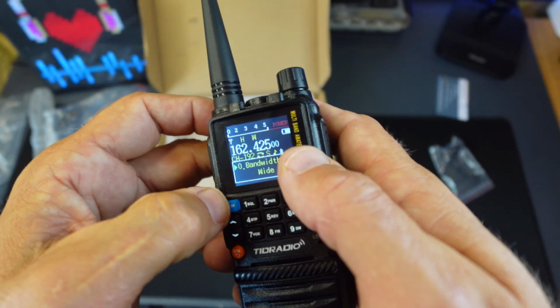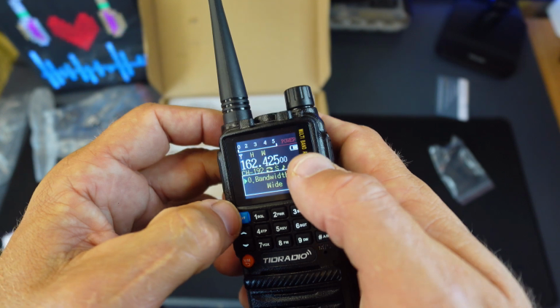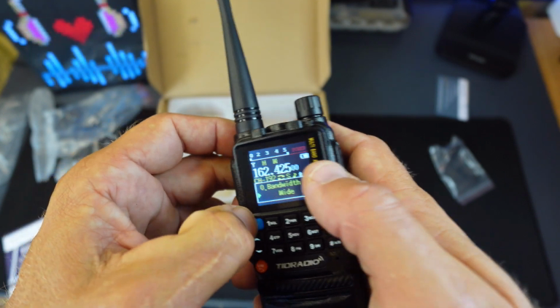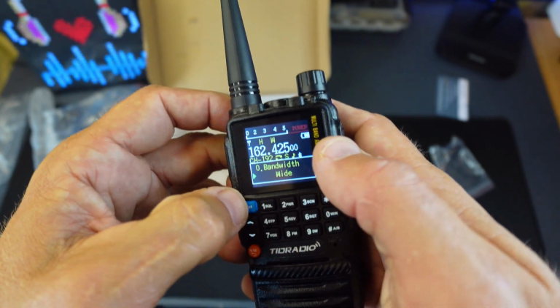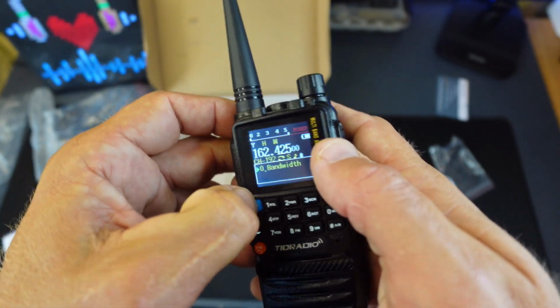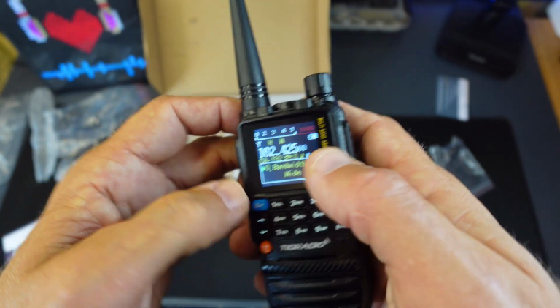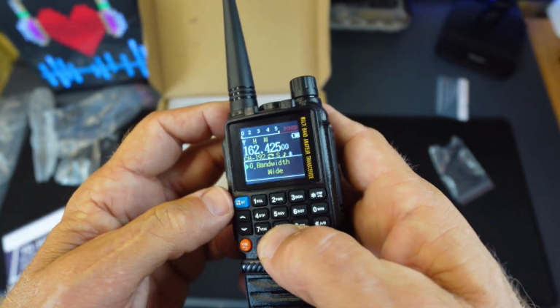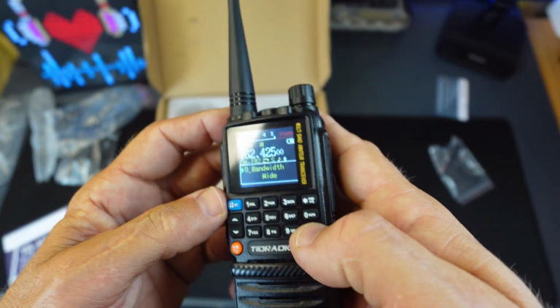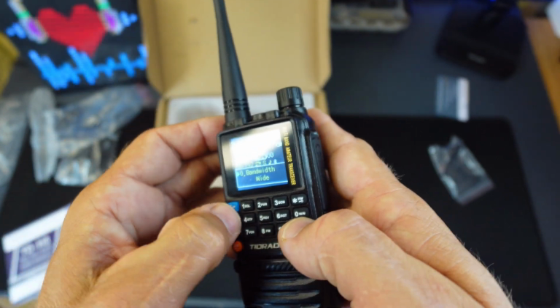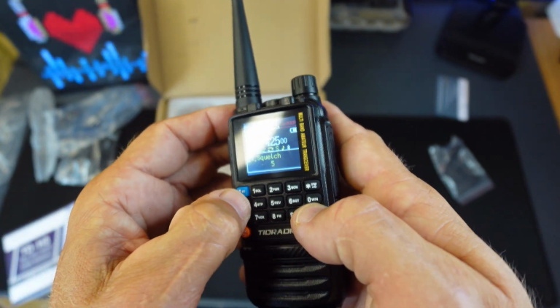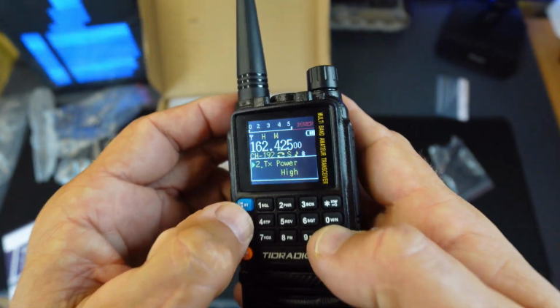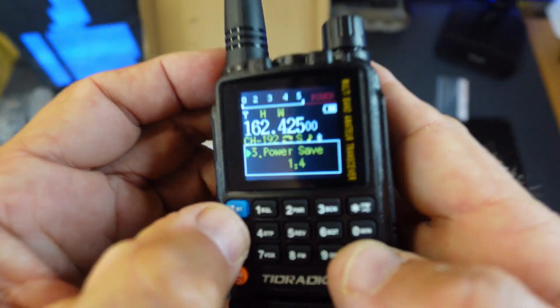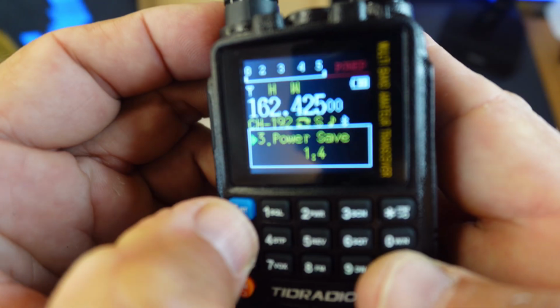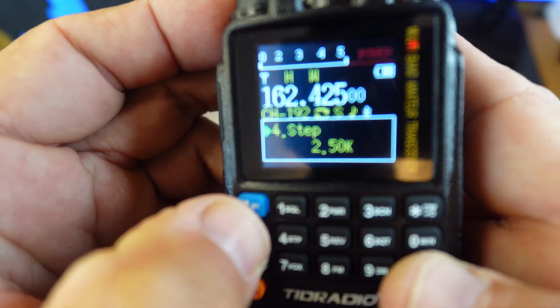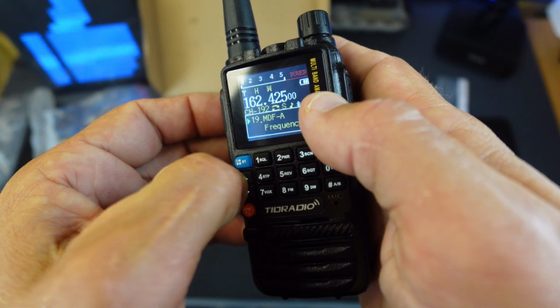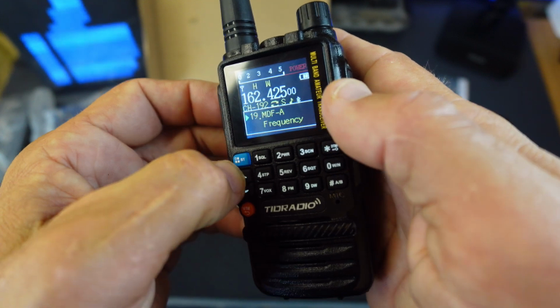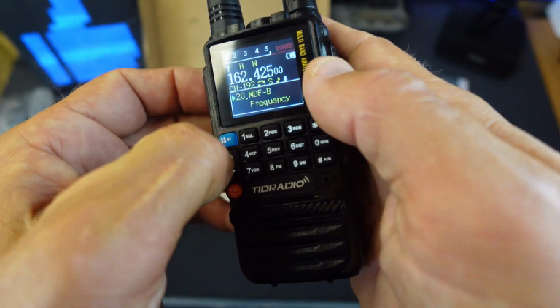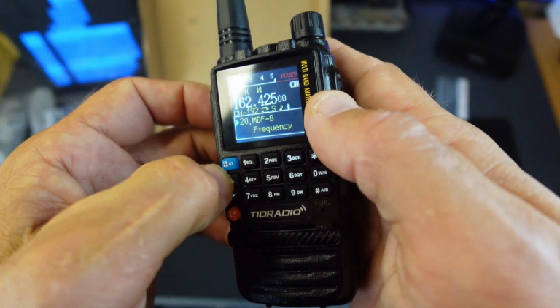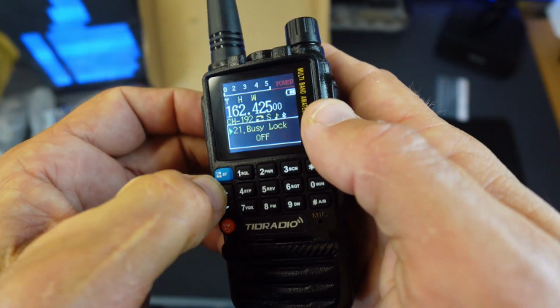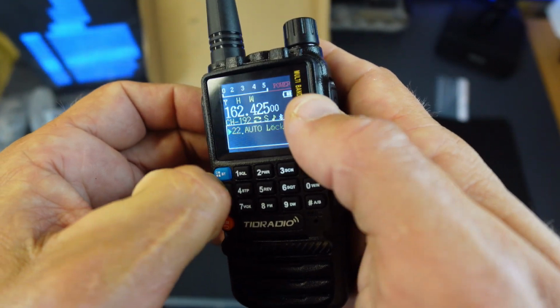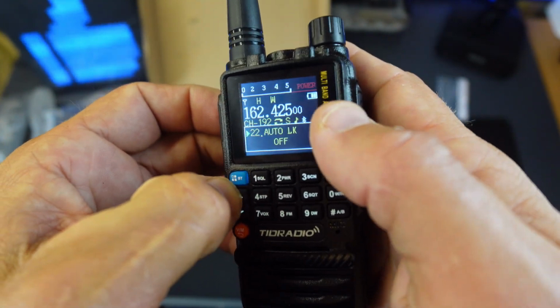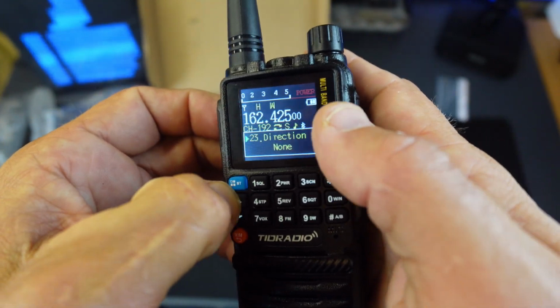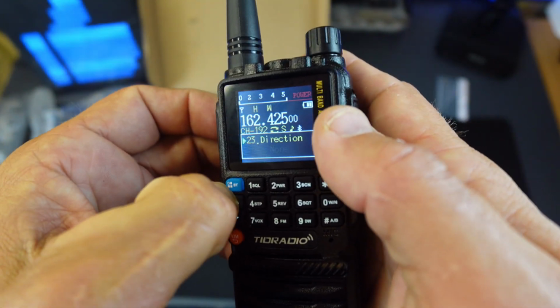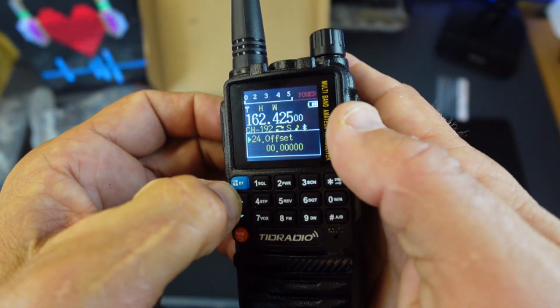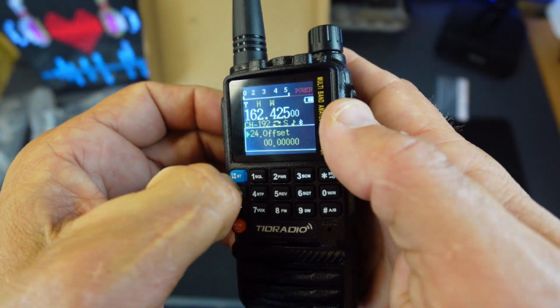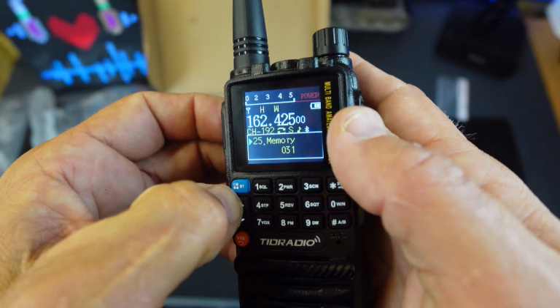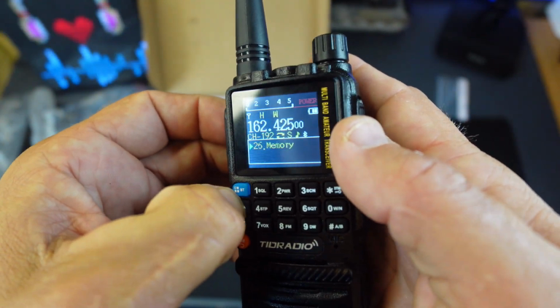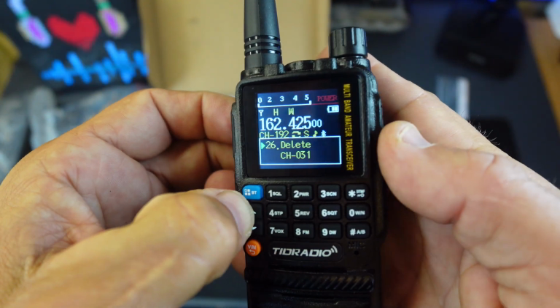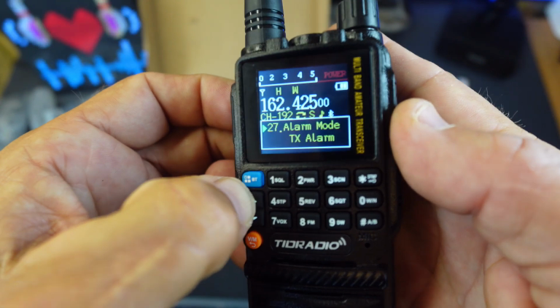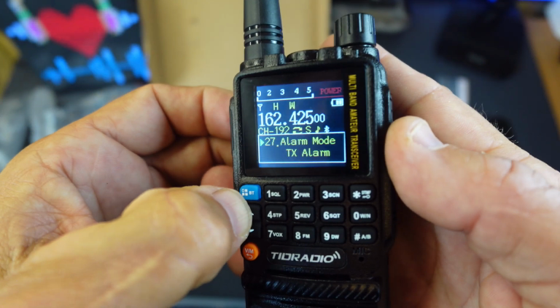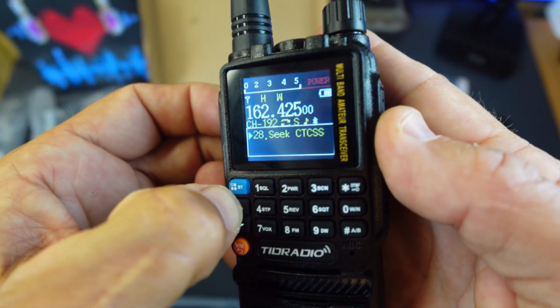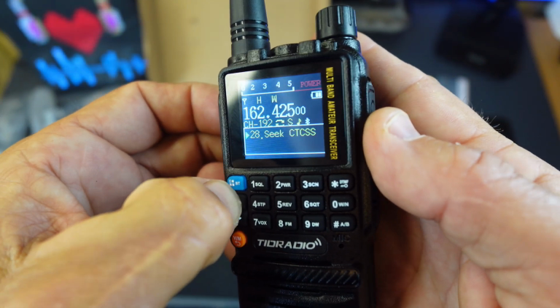Holding this down brings up the Bluetooth. You can go through pretty much all of the different settings — frequency range, busy lock, auto lock, direction offset — look at all of the different stuff this thing has.